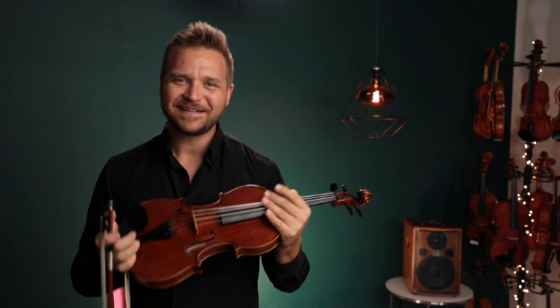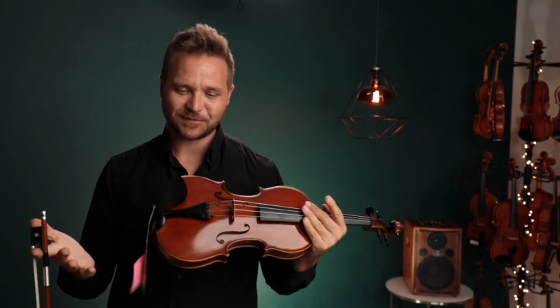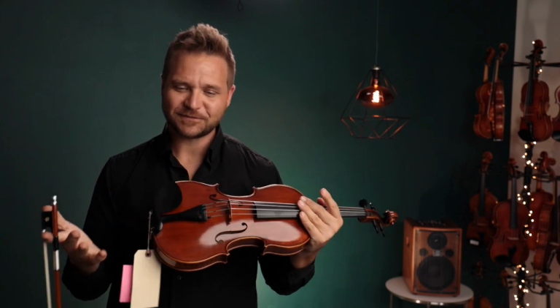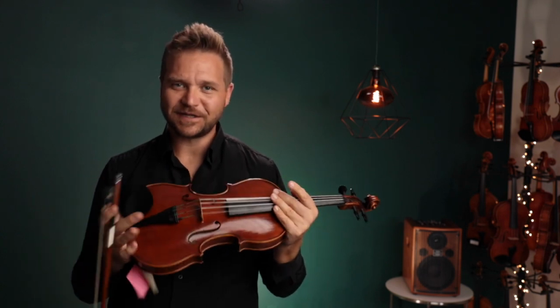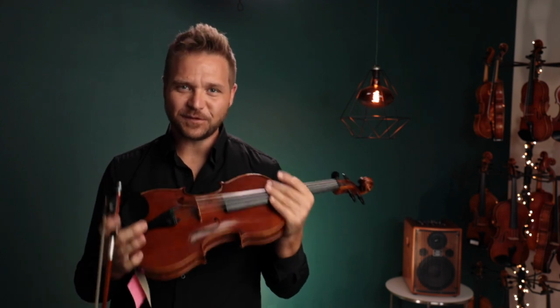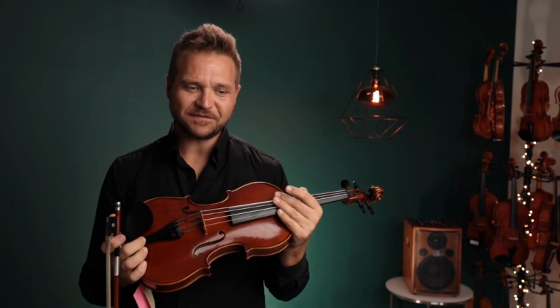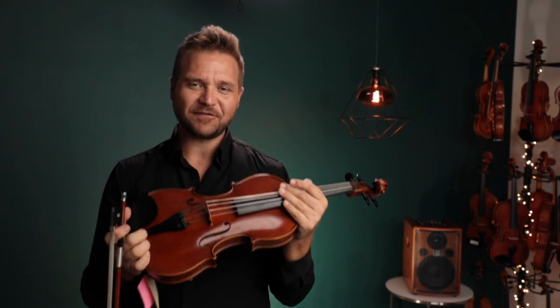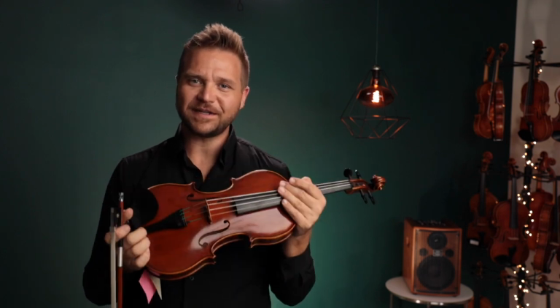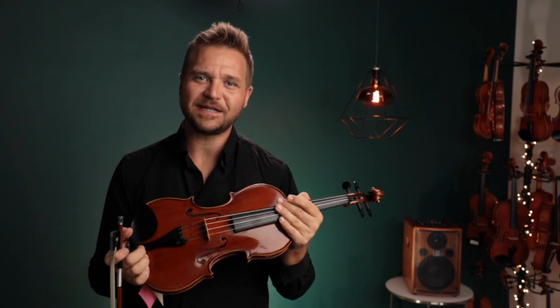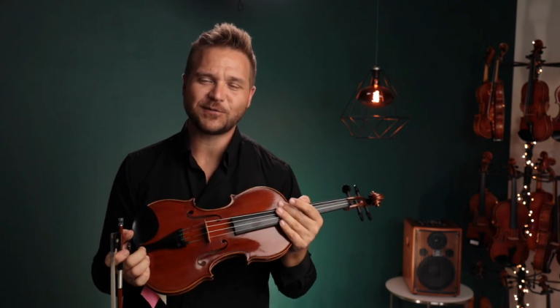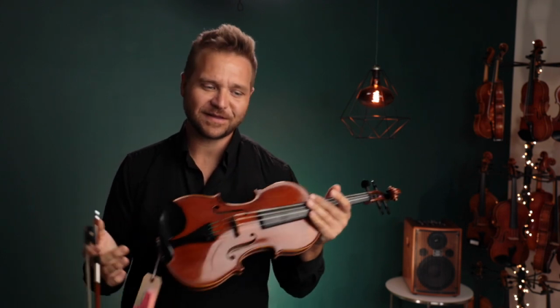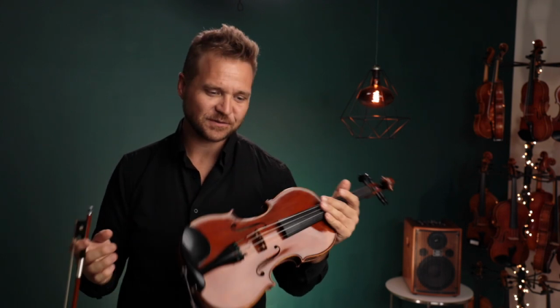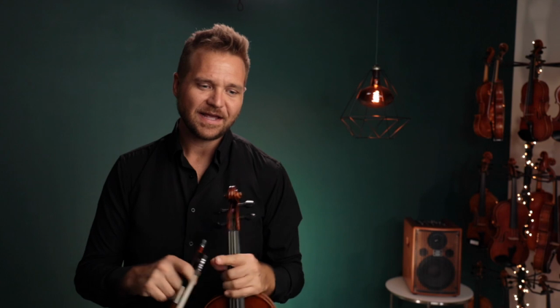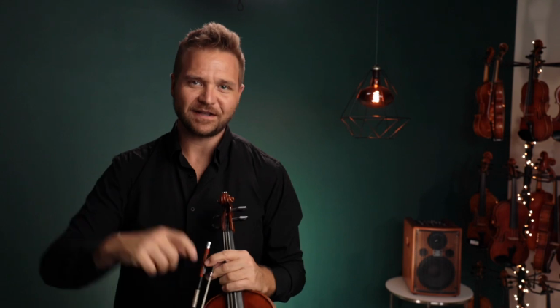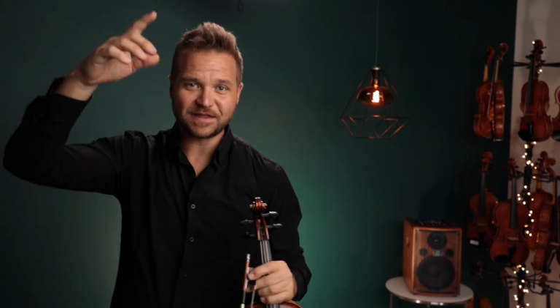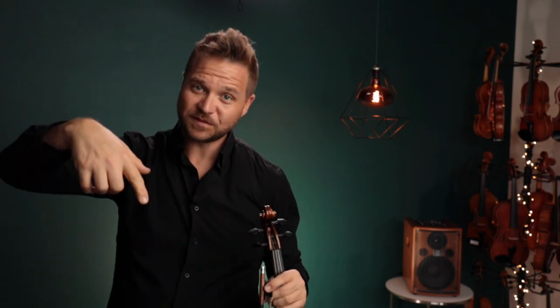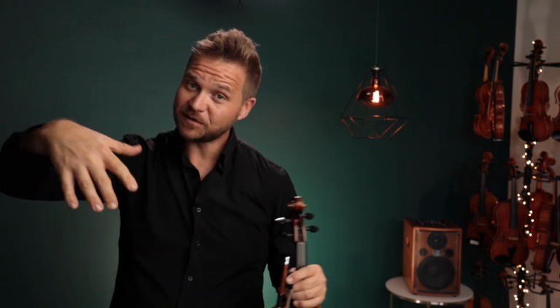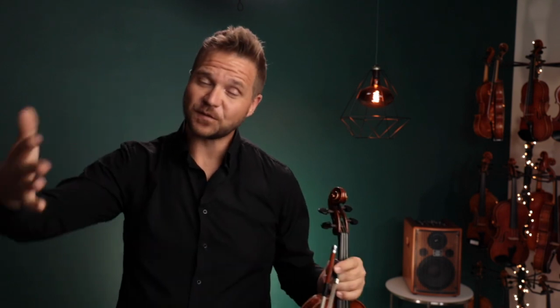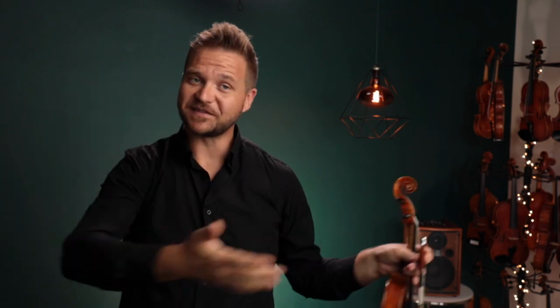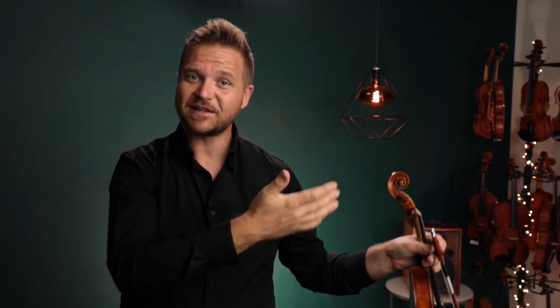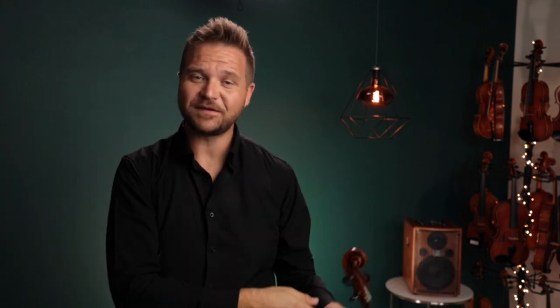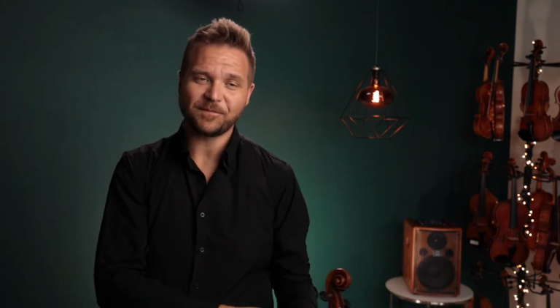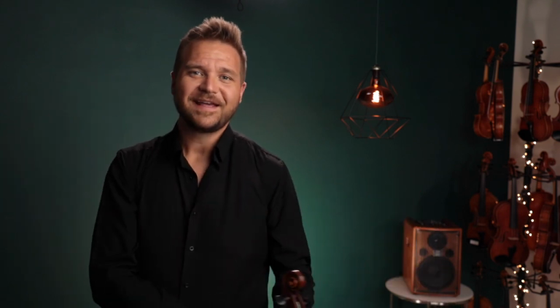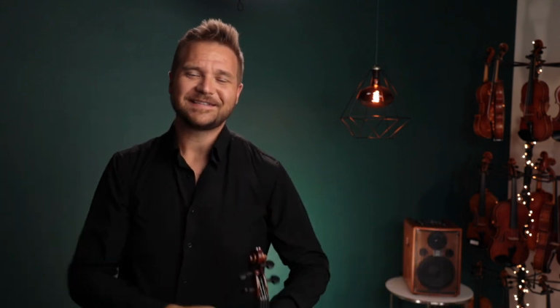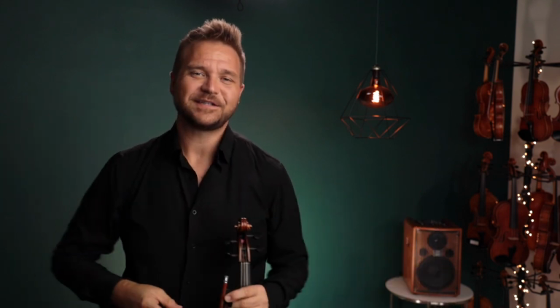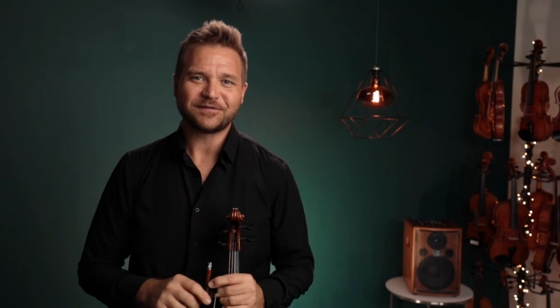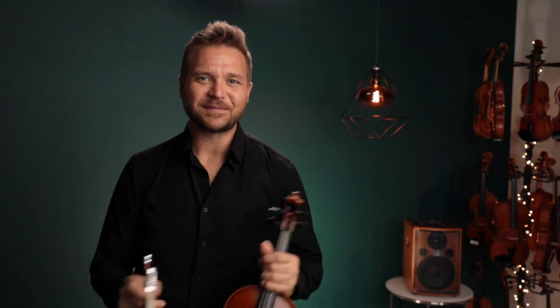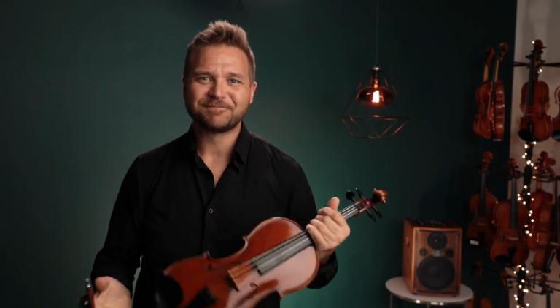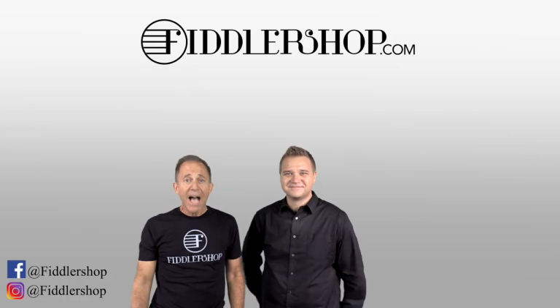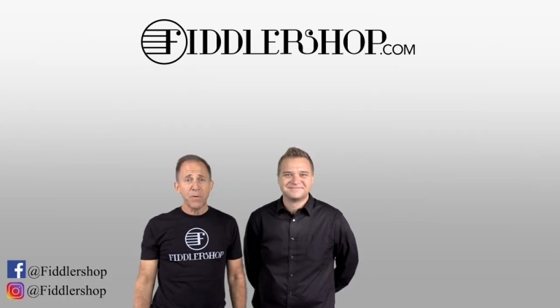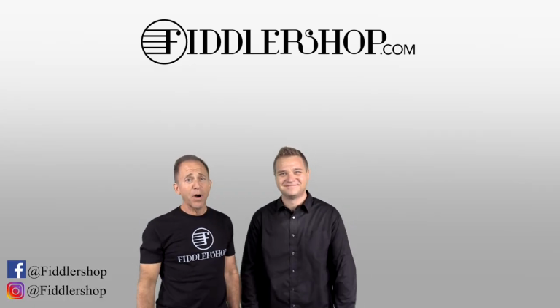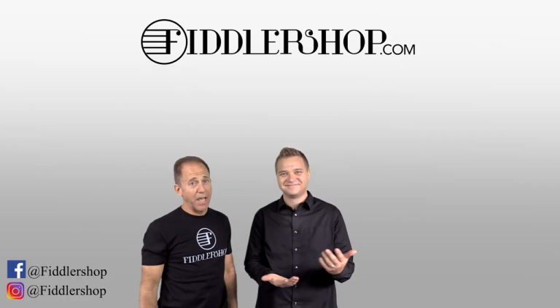Thanks so much for watching this. We look forward to hearing from you, Steve. And for everybody else, if you'd like to learn more about this instrument, we've got a link for it in the description box below. There's more at the end of the video as well. Thanks, and we look forward to seeing you at FiddlerShop.com. I hope that was informative and helpful.